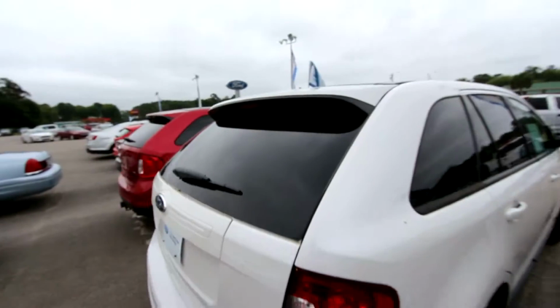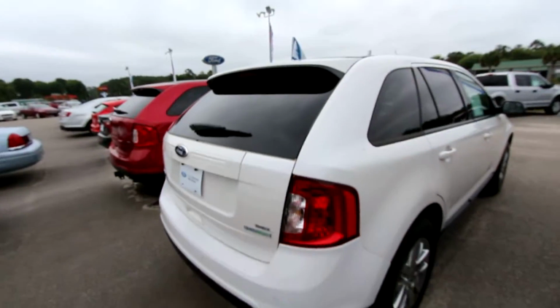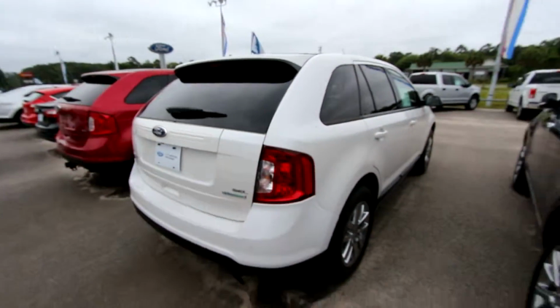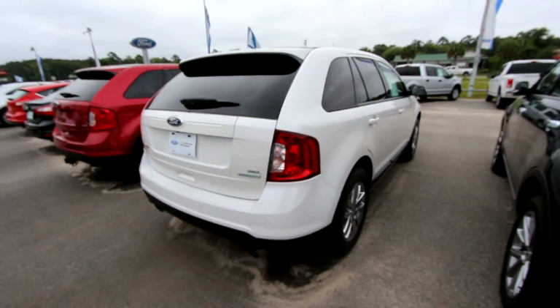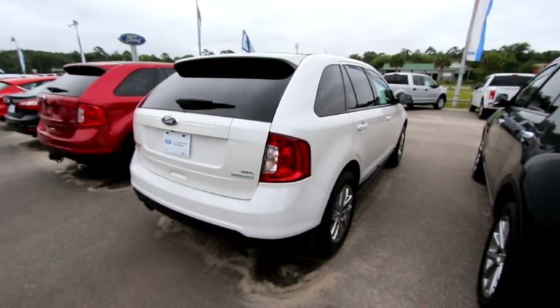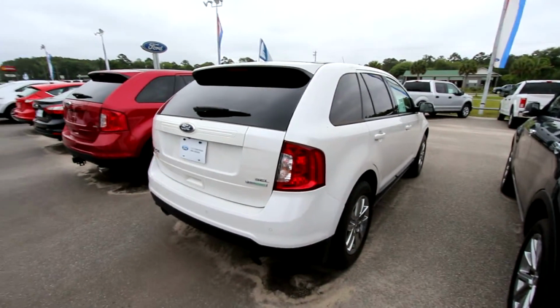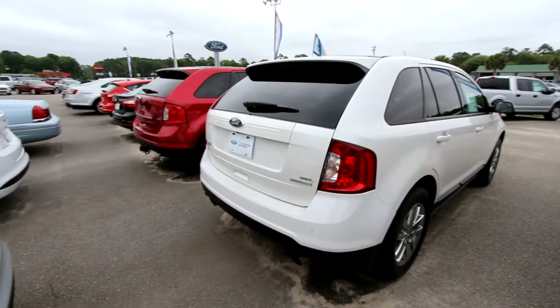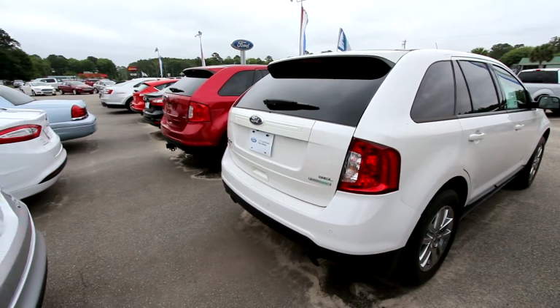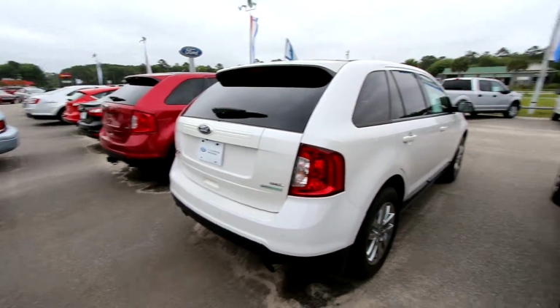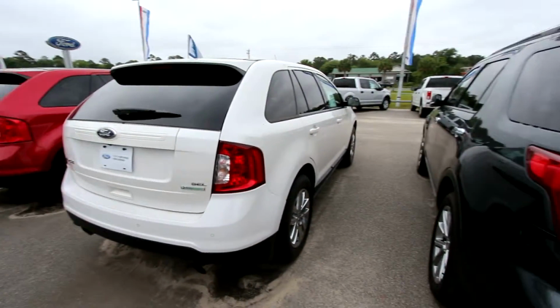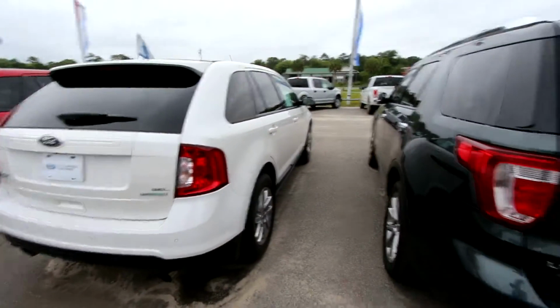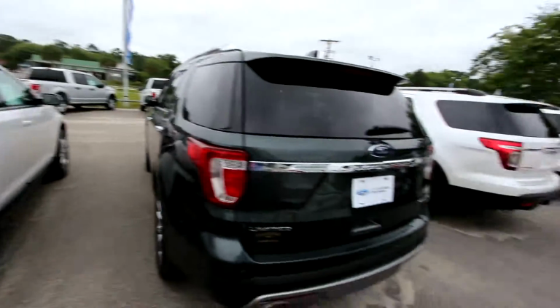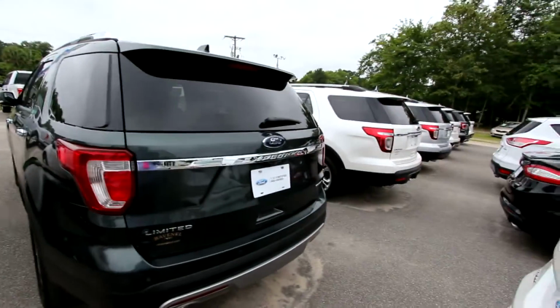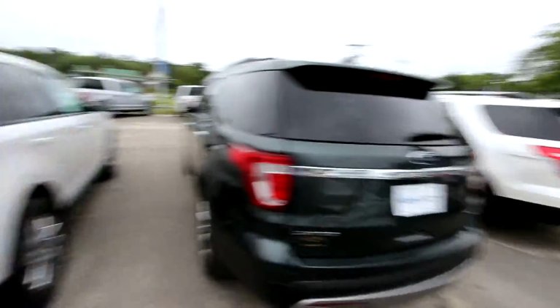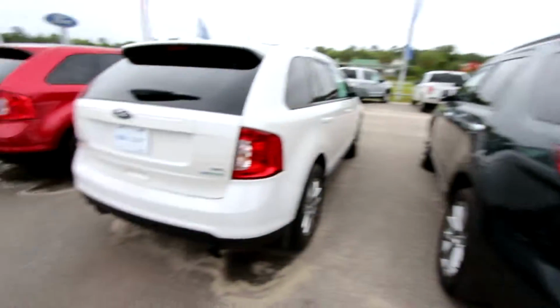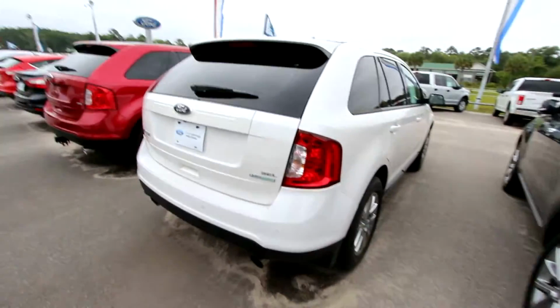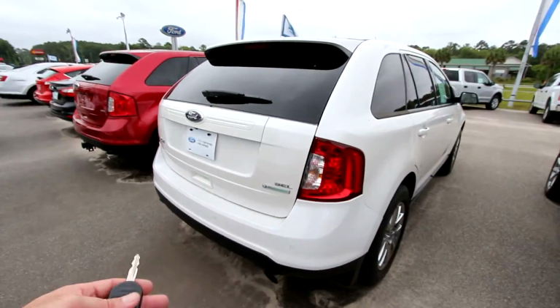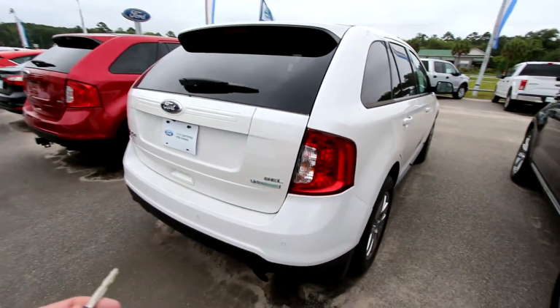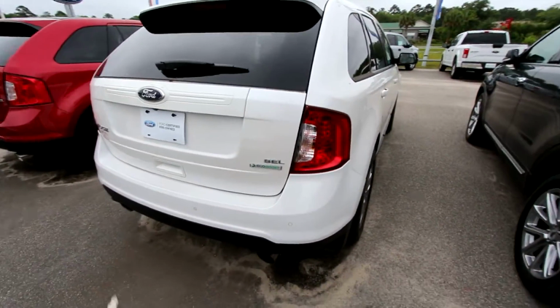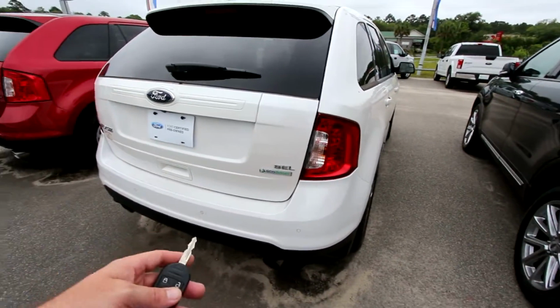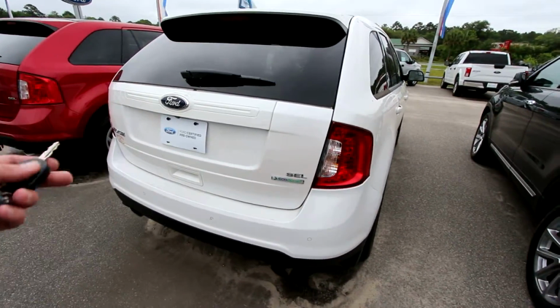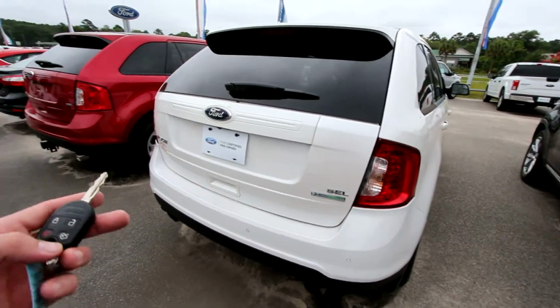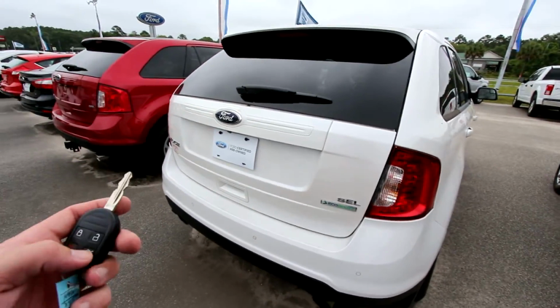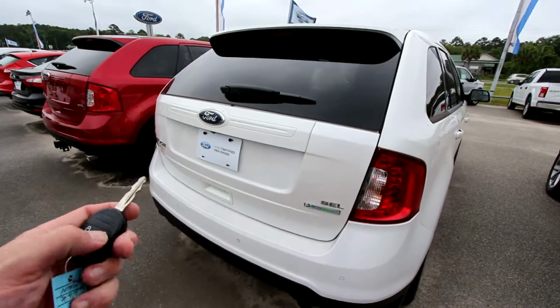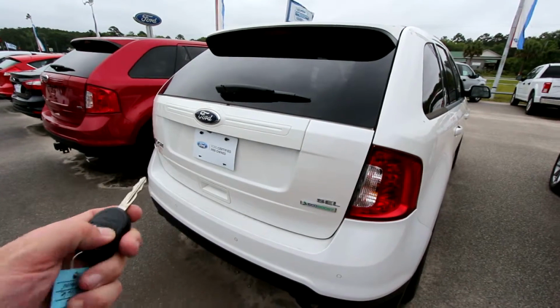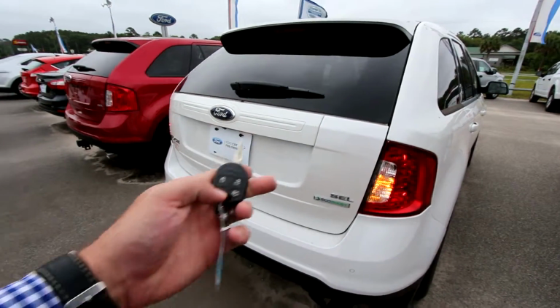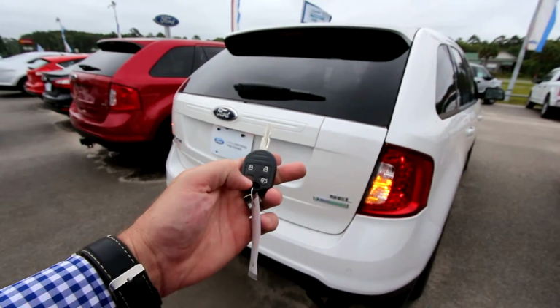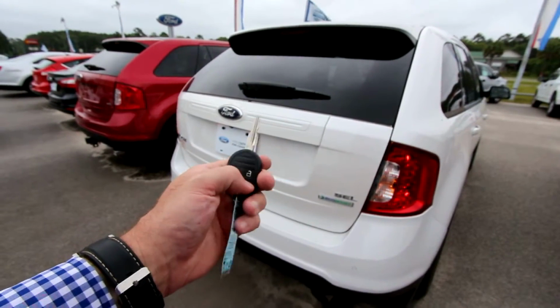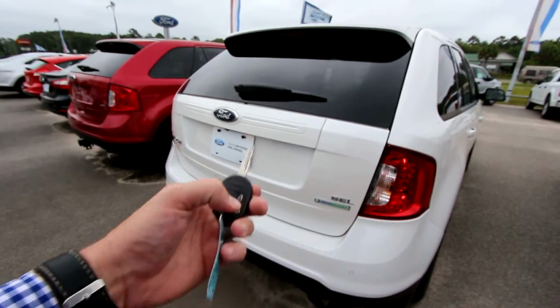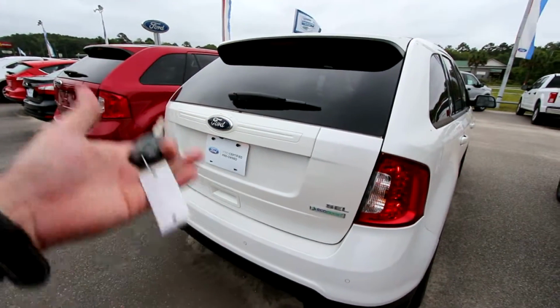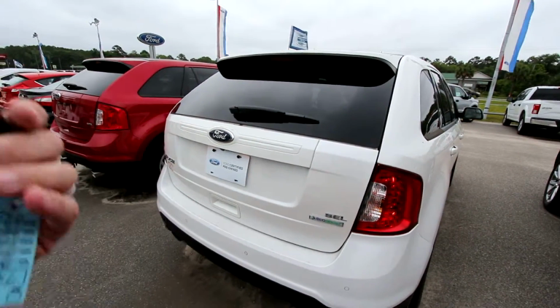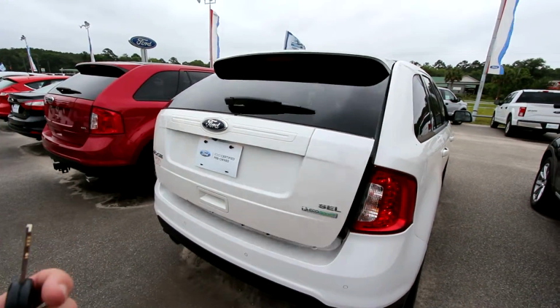The Edge is a good looking car — we've got a few of them right here, as you can see. Explorer's right over there. But this is the EcoBoost SEL: backup sensors, backup camera. Let's go ahead and unlock her with our key — hit that two times — it's got a power tailgate, look at that.